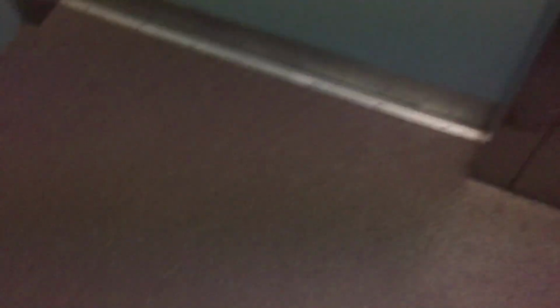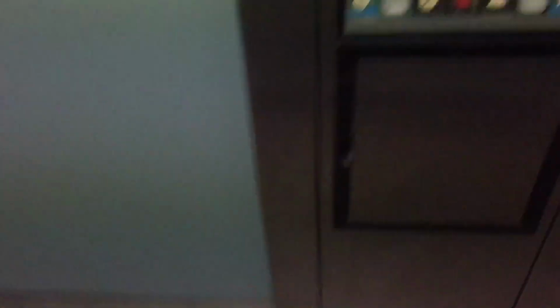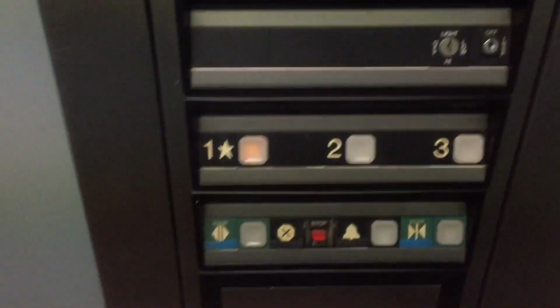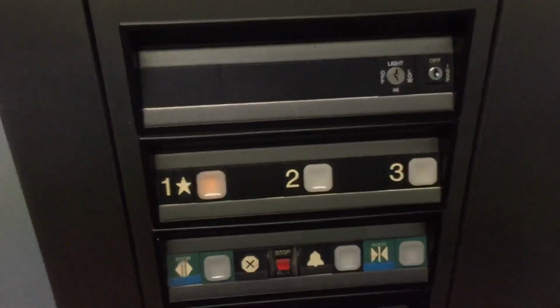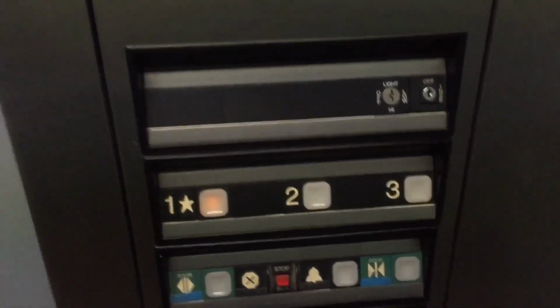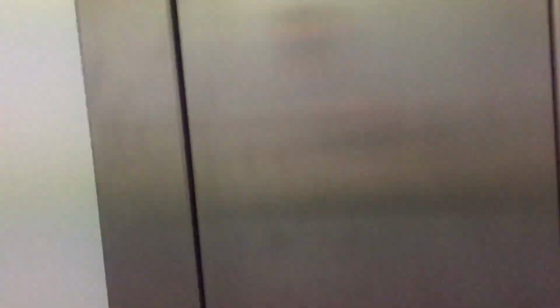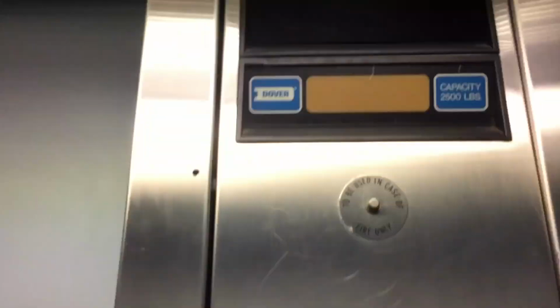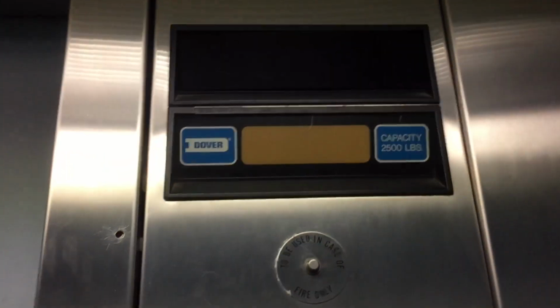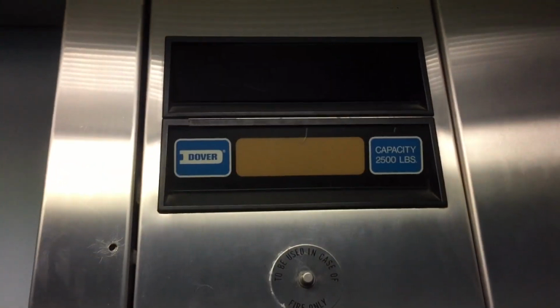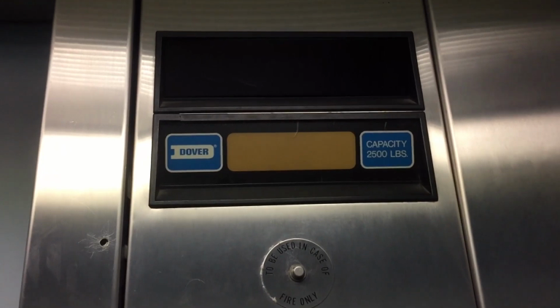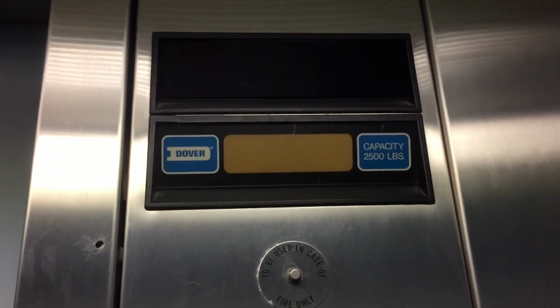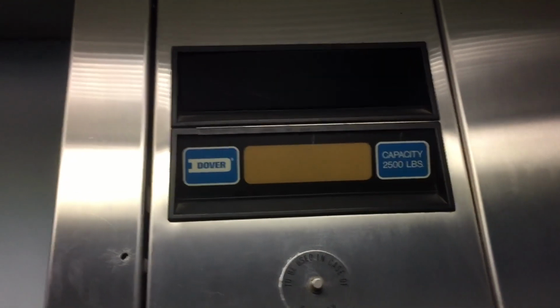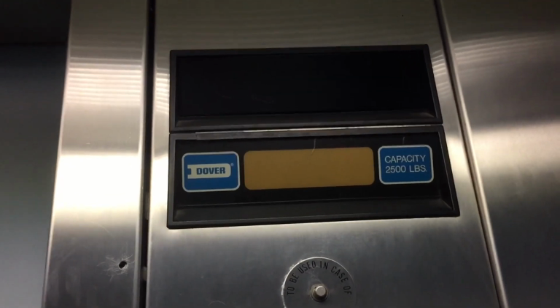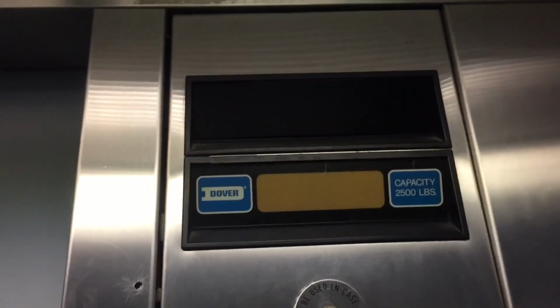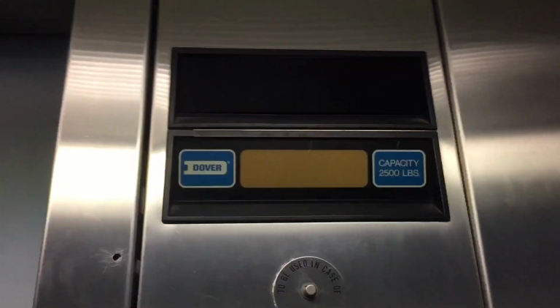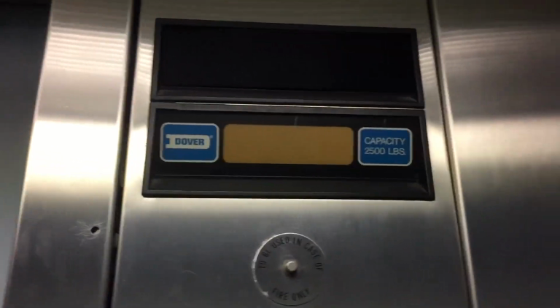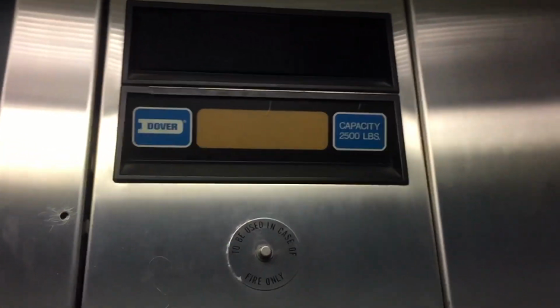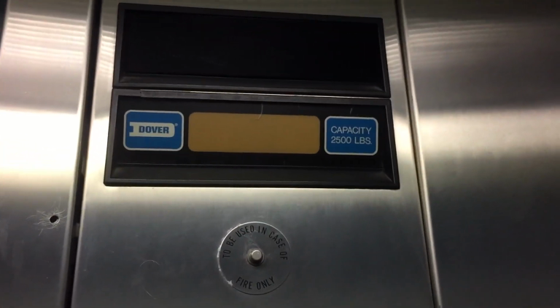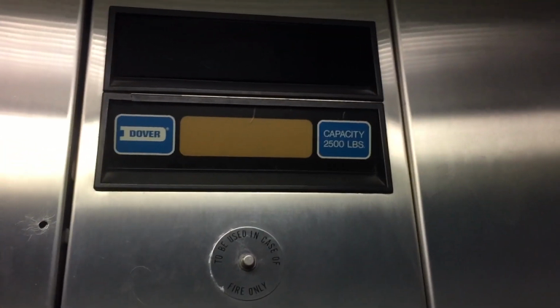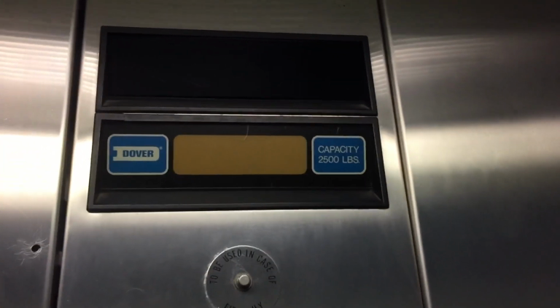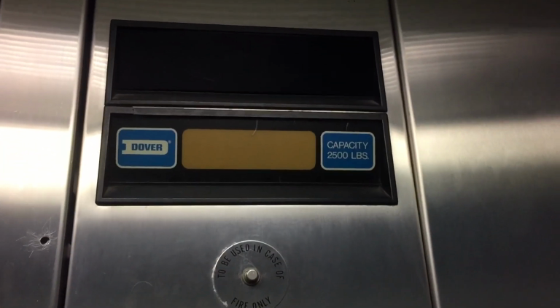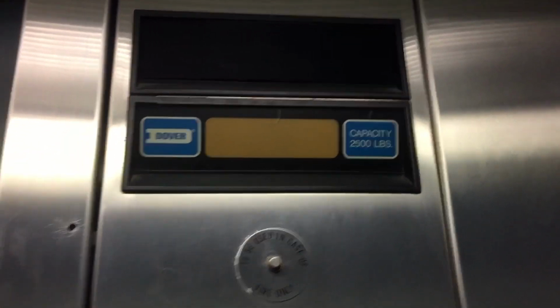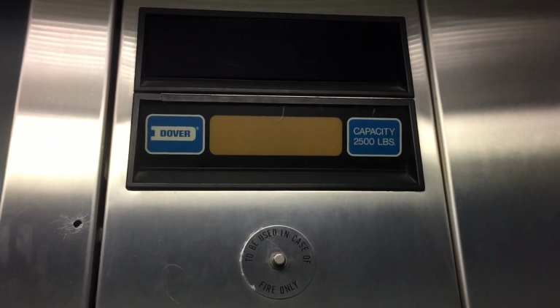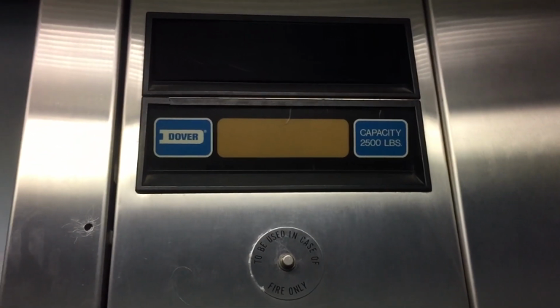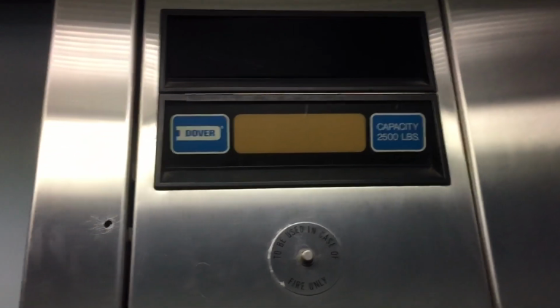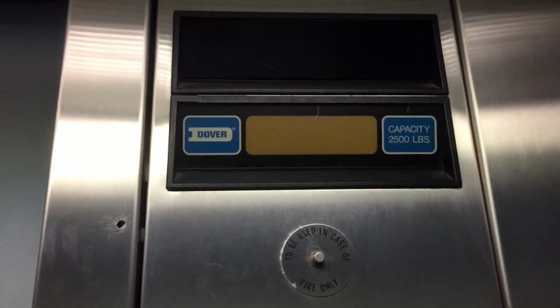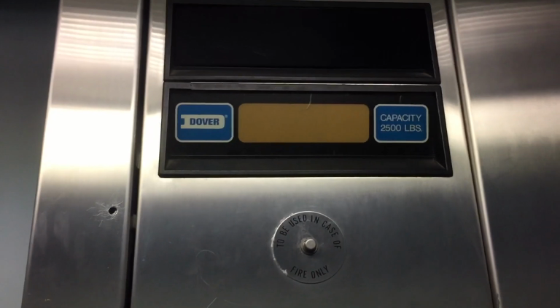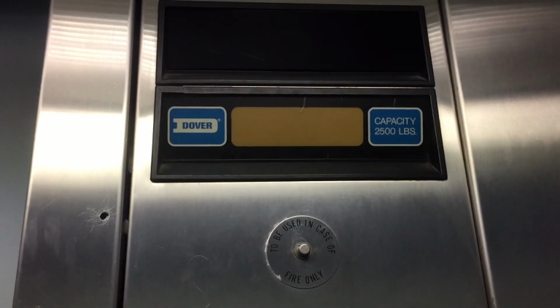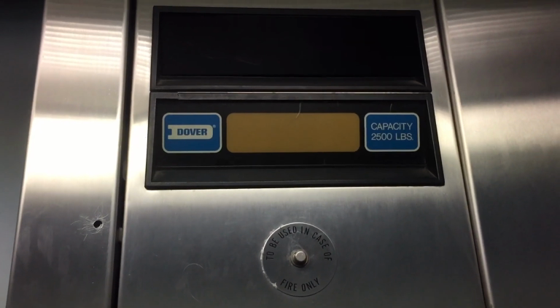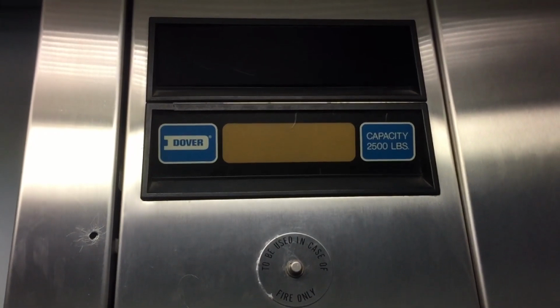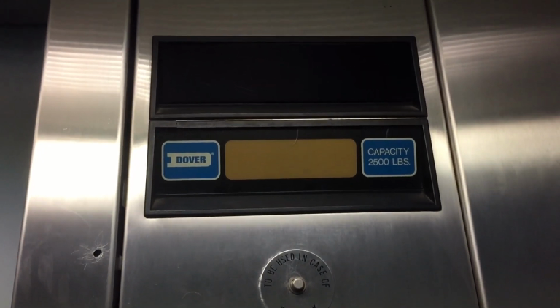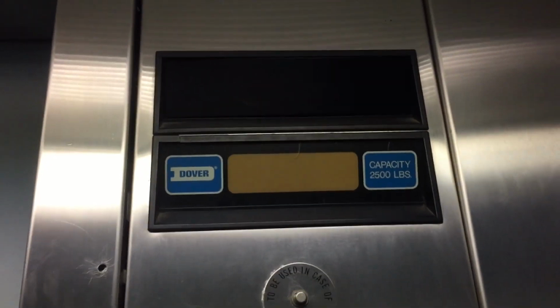Dover Impulse. Fixtures. Numbers. This is installed probably January of 1990, January to June of 1990.